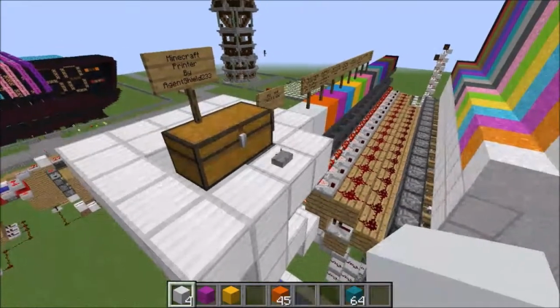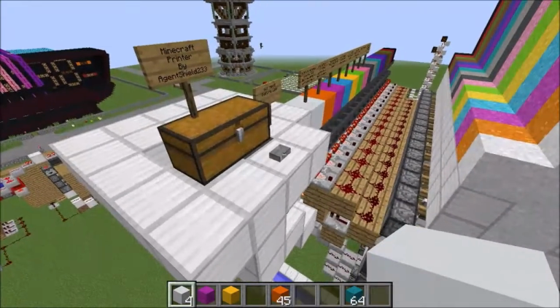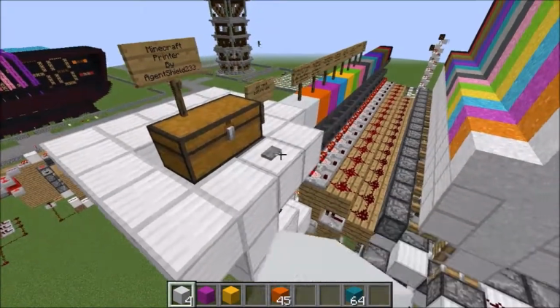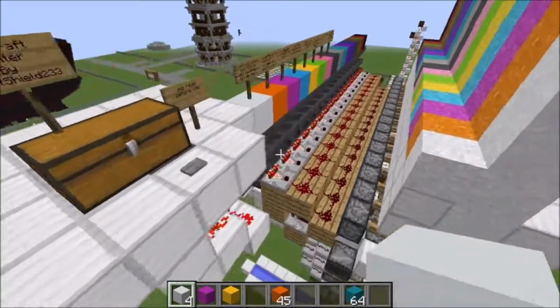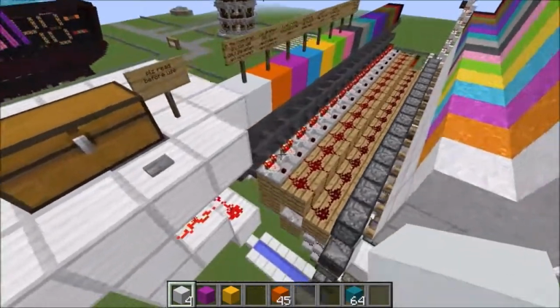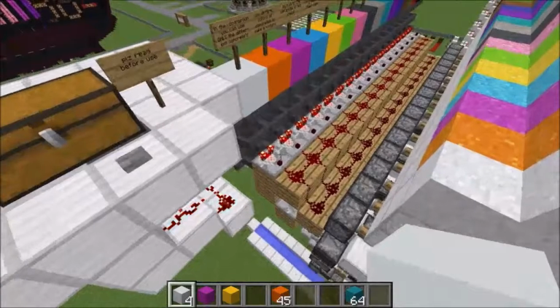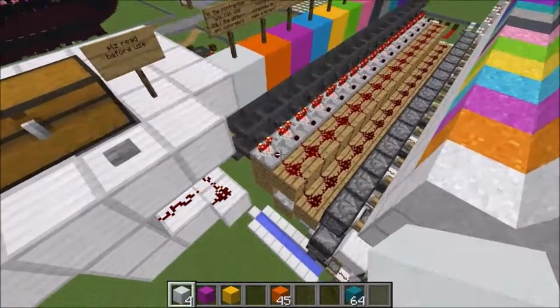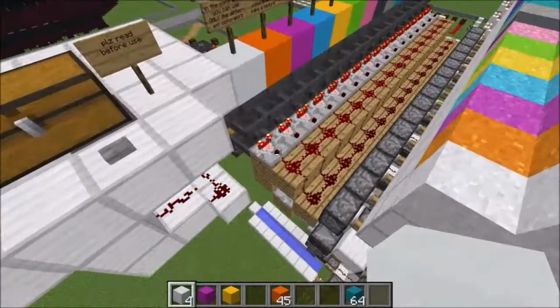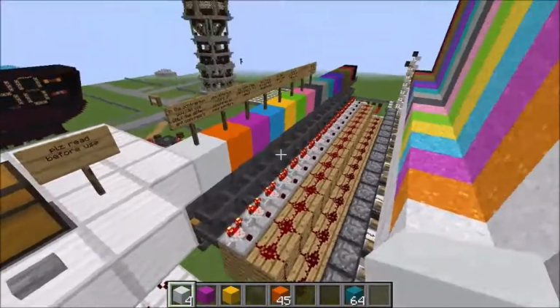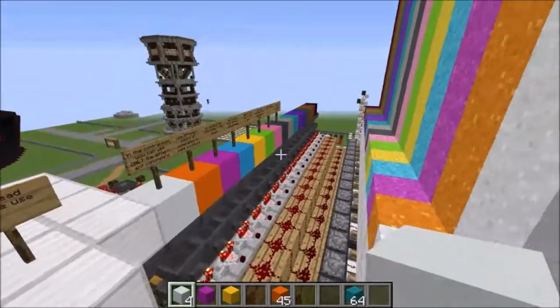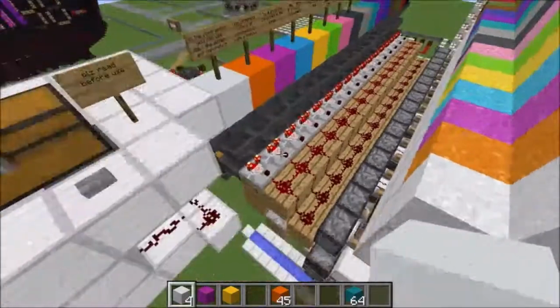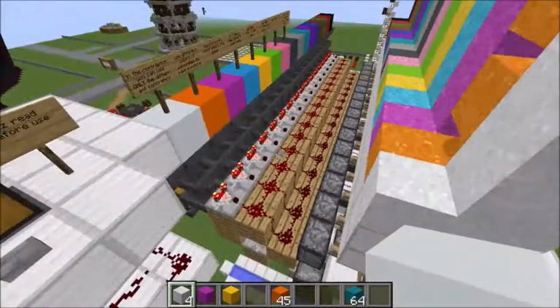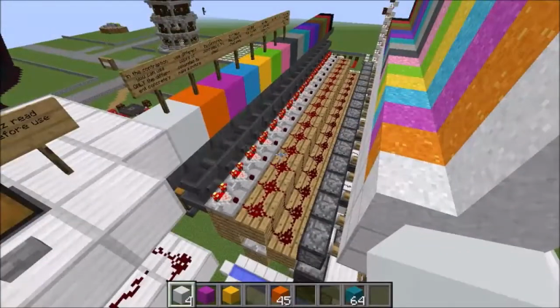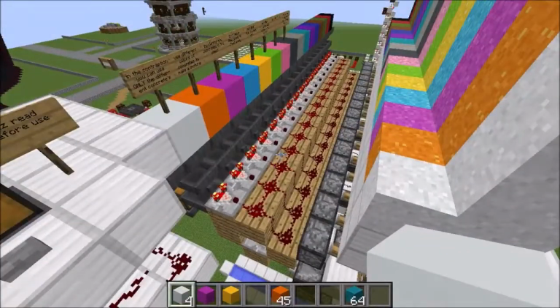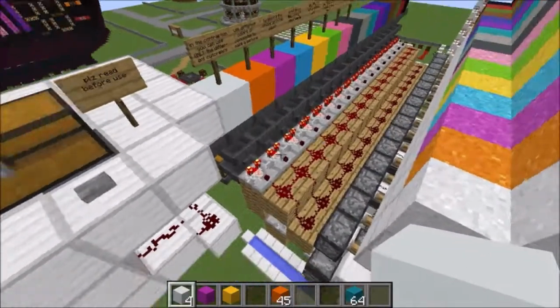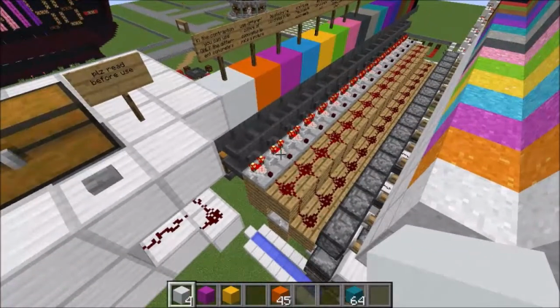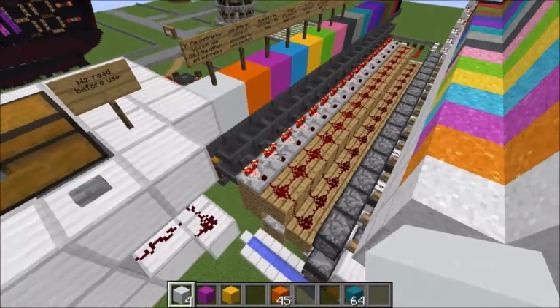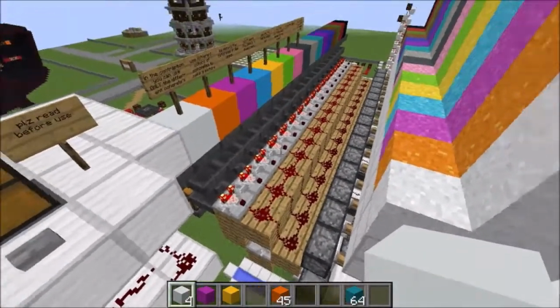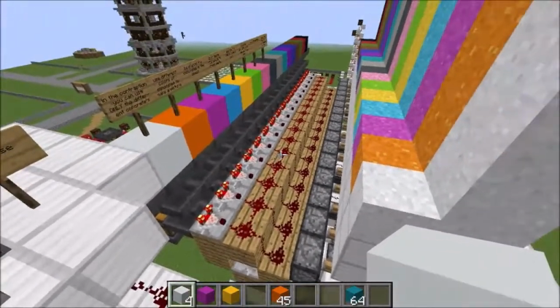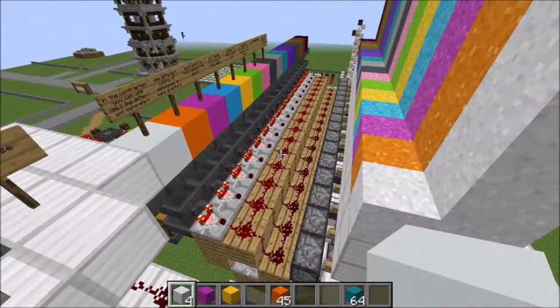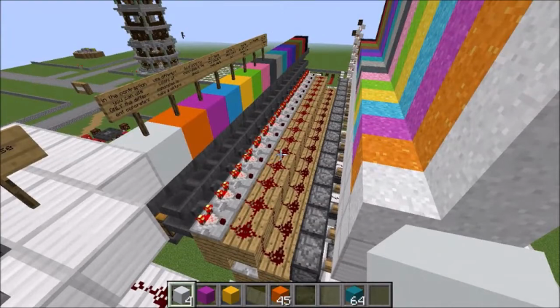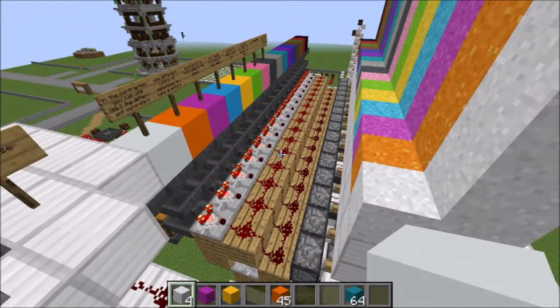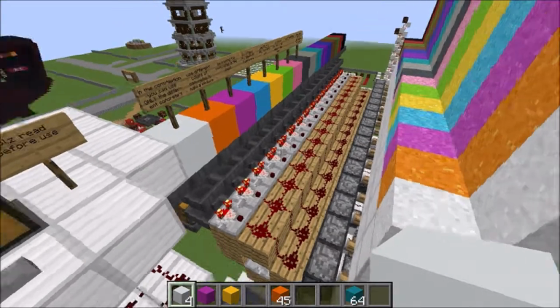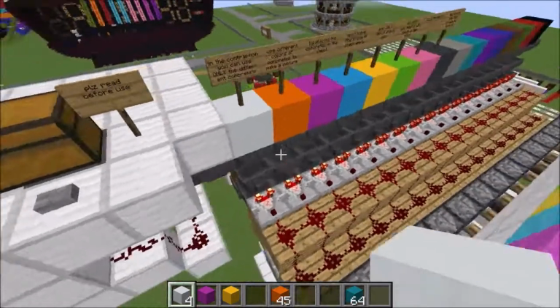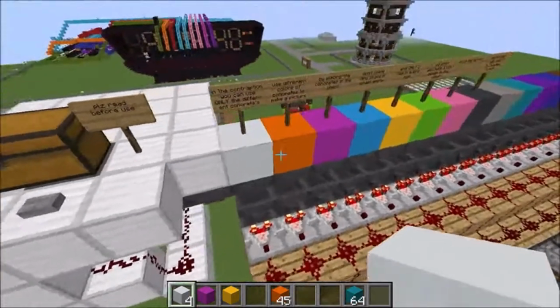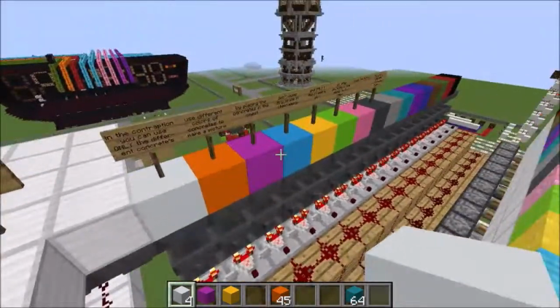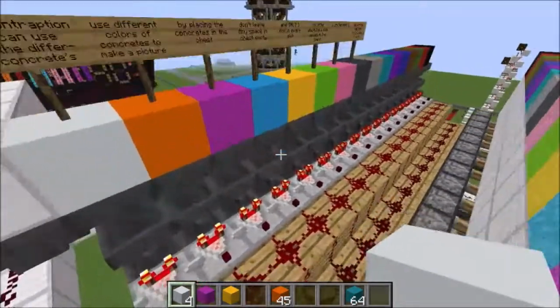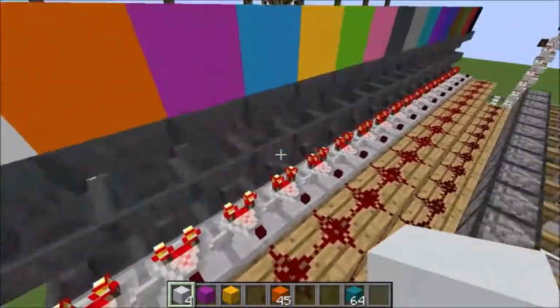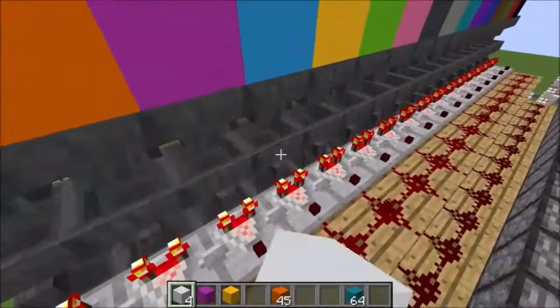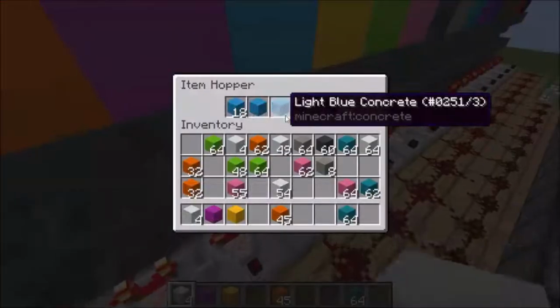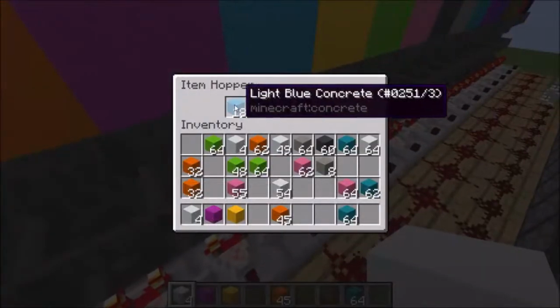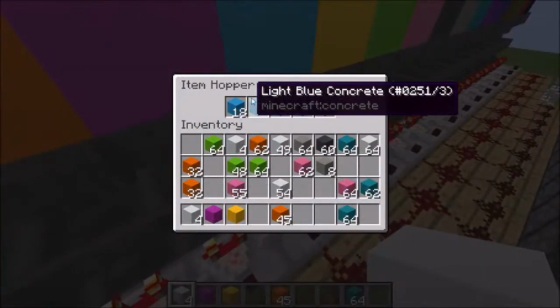Once you push the button, it will send items to the hoppers right here. And this is the sorting system. This sorting system will detect what color it is — so if it's white, if it's blue — by using a normal sorting system.